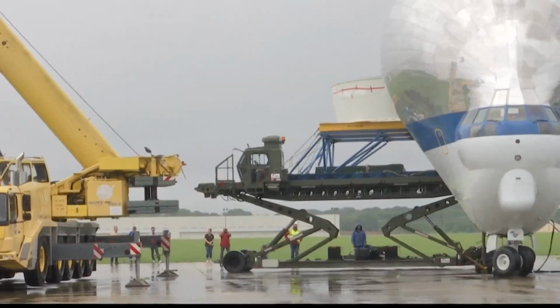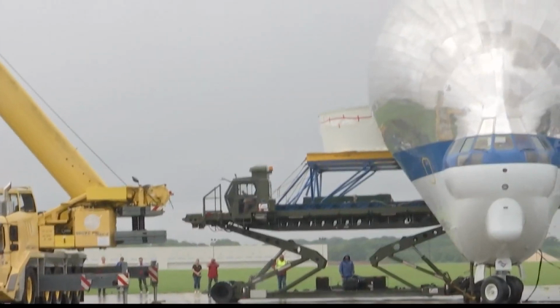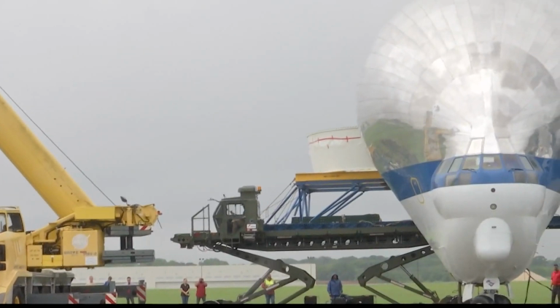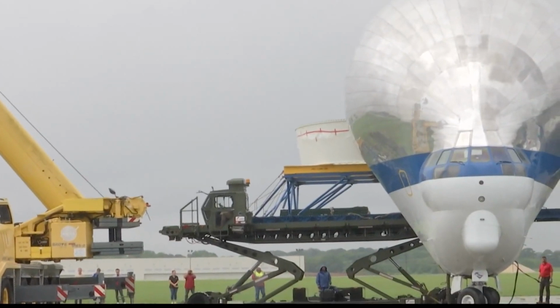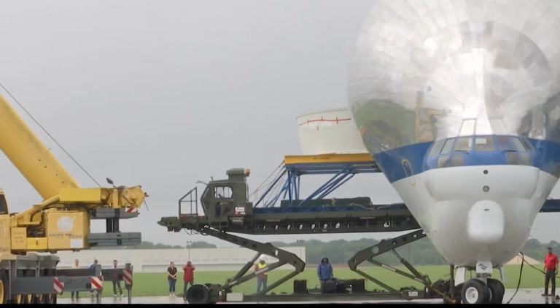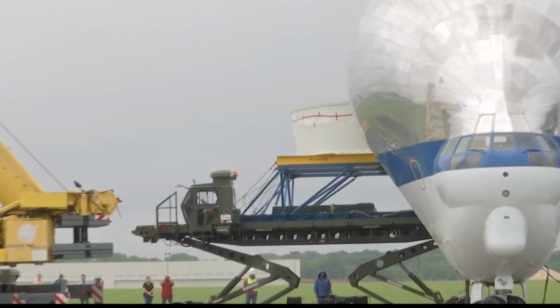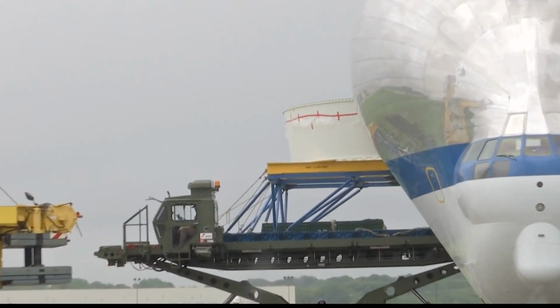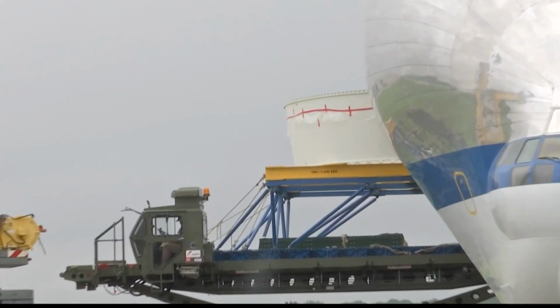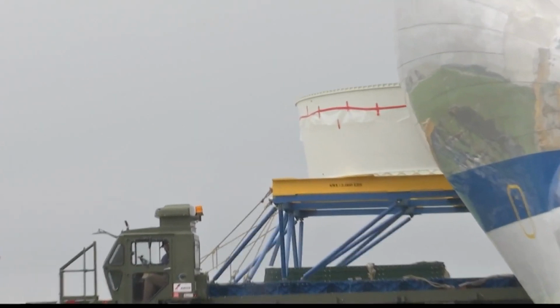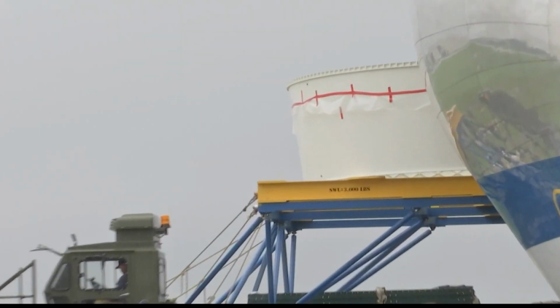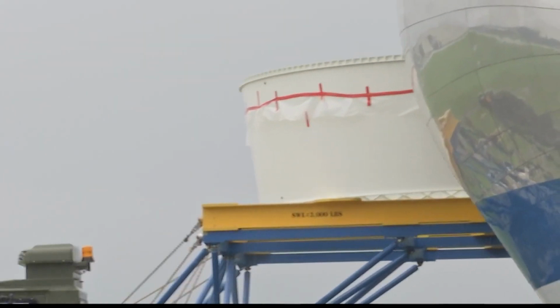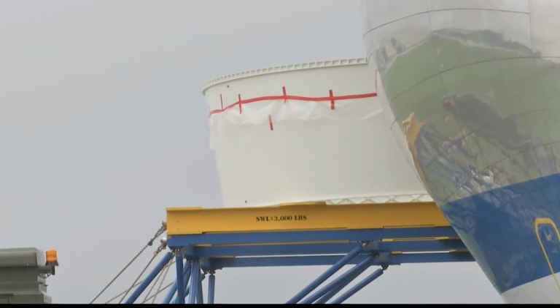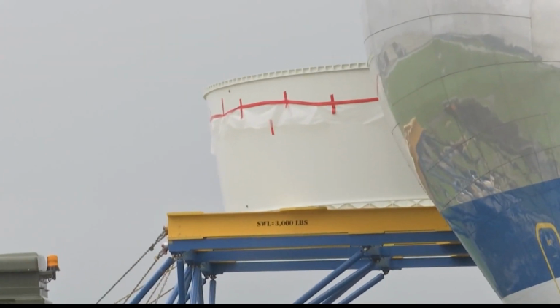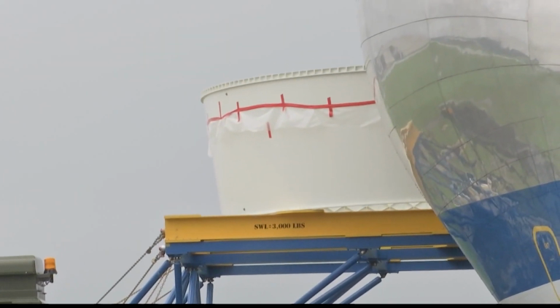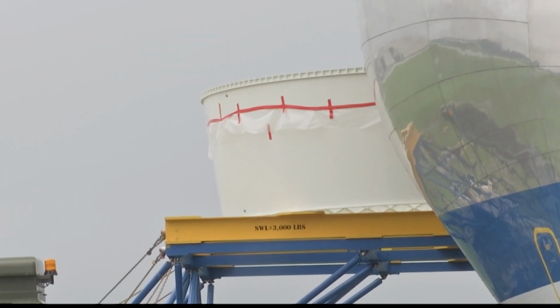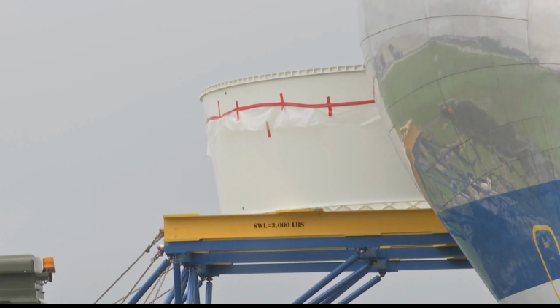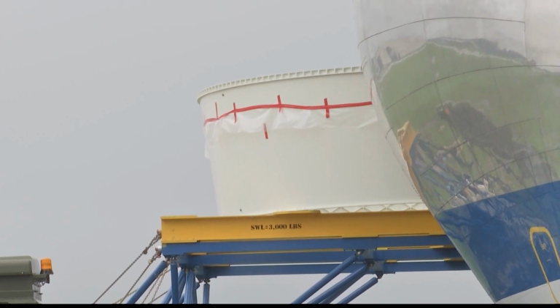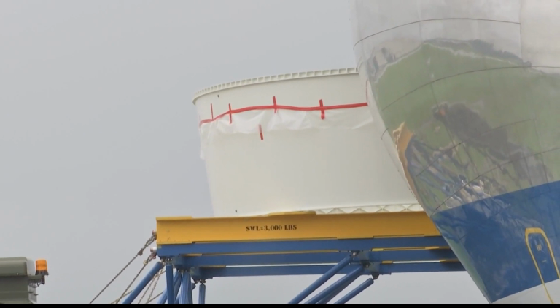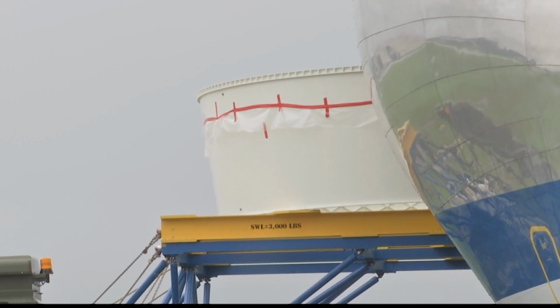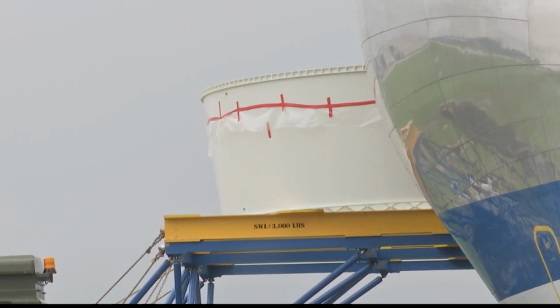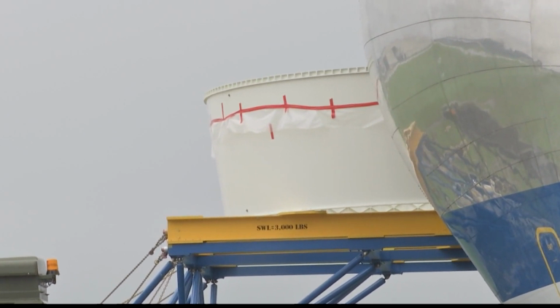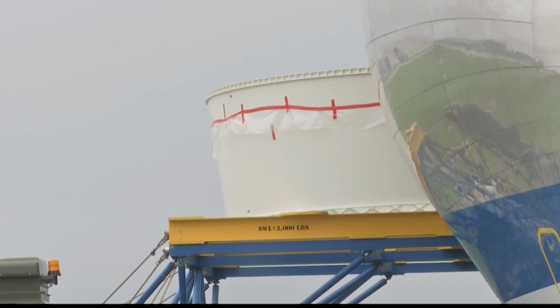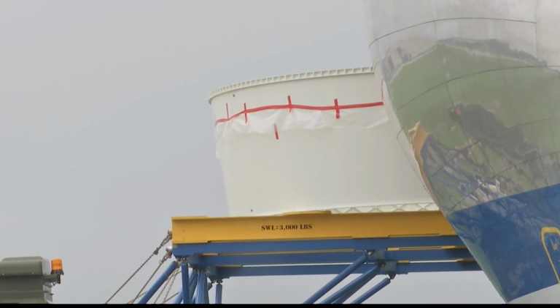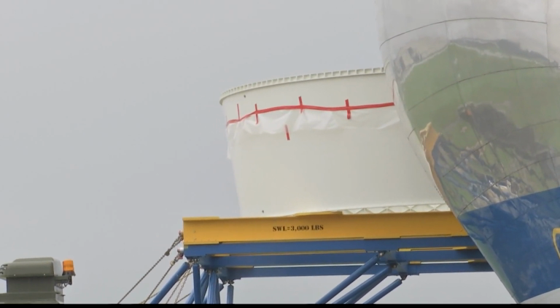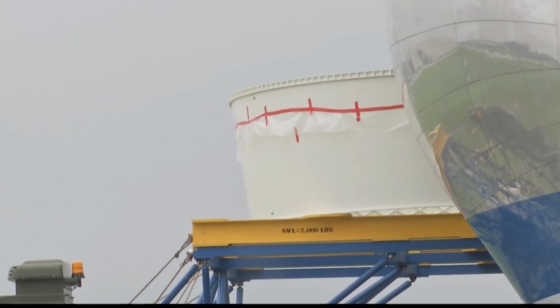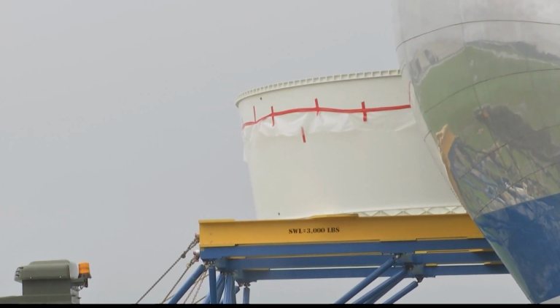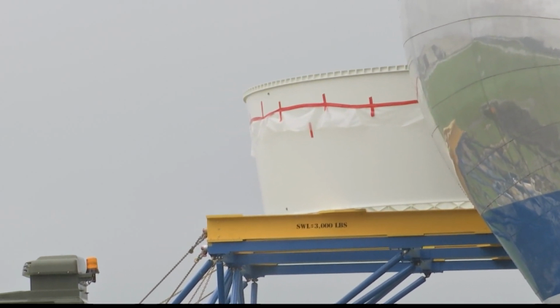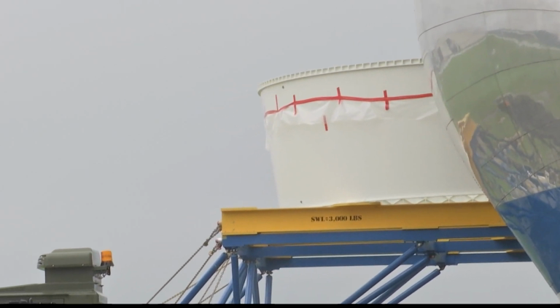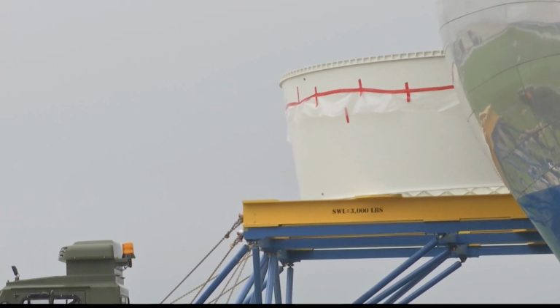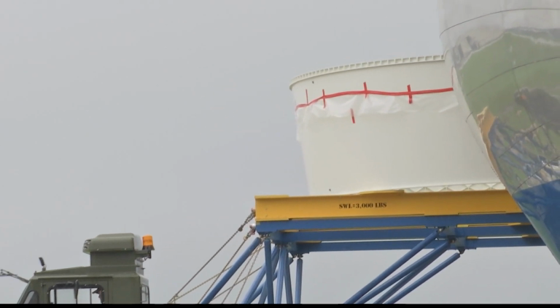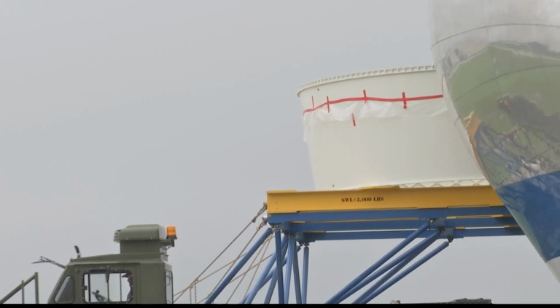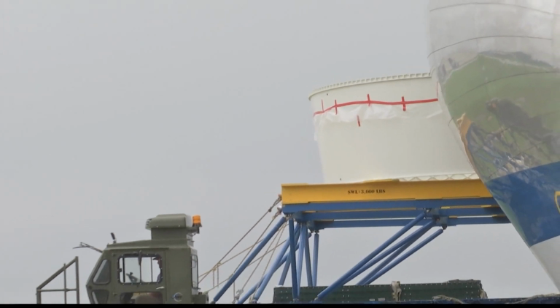These CubeSats all have different objectives. Some will go to deep space. One will attempt to be the smallest rocket to ever land on the Moon, and another will attempt to be the smallest satellite in space.